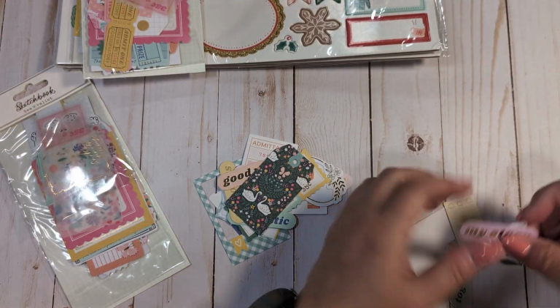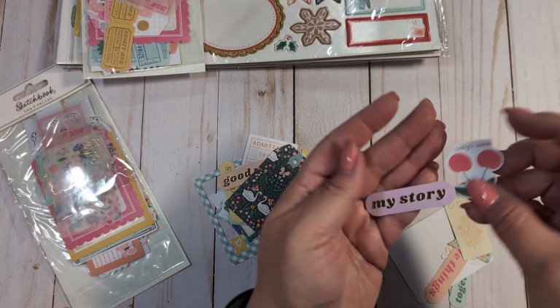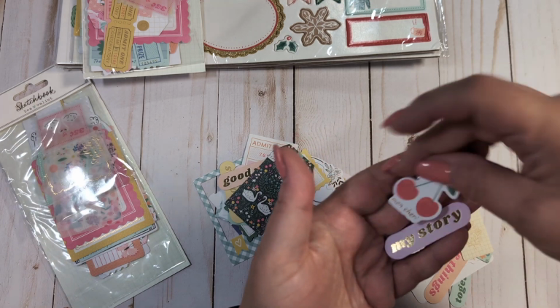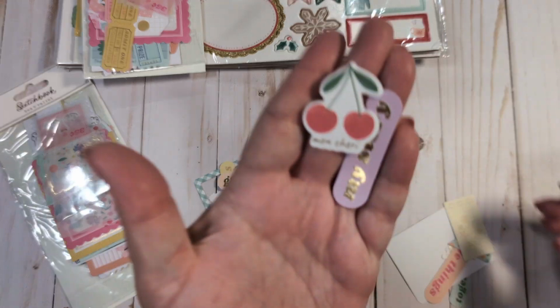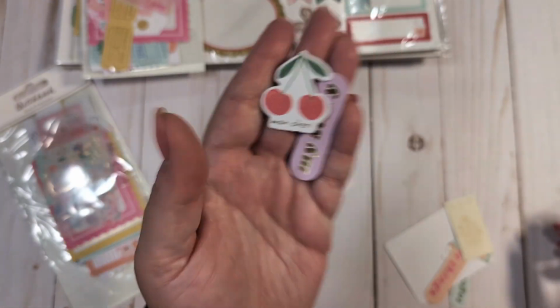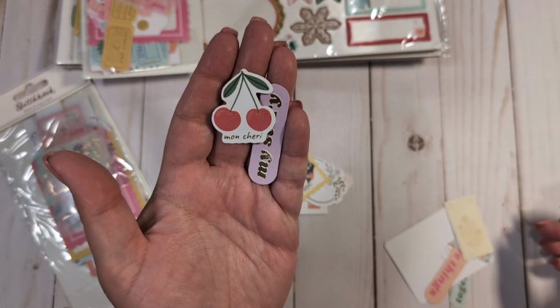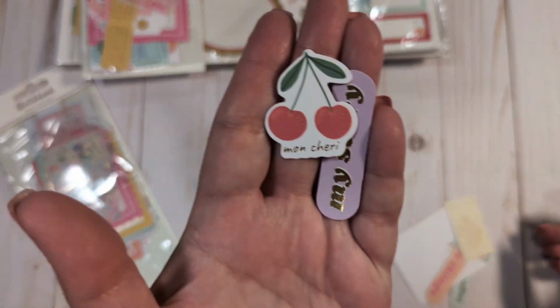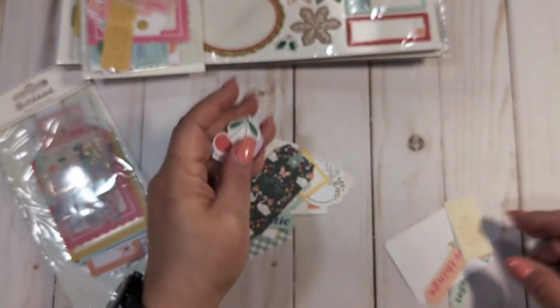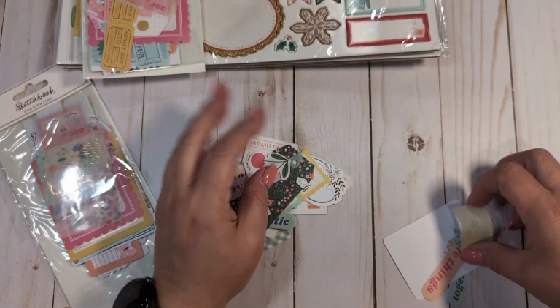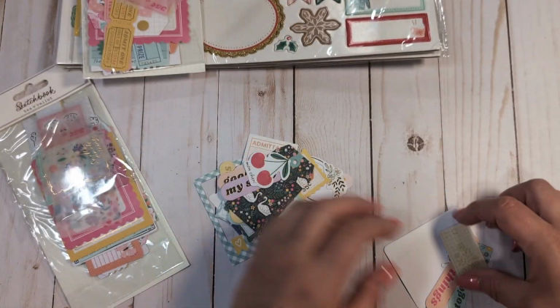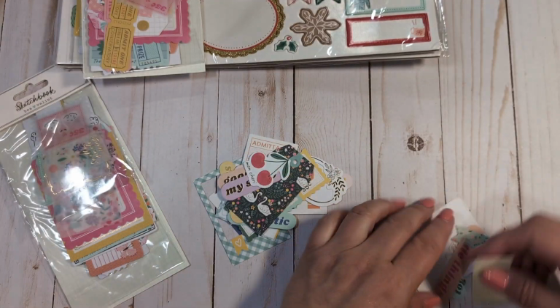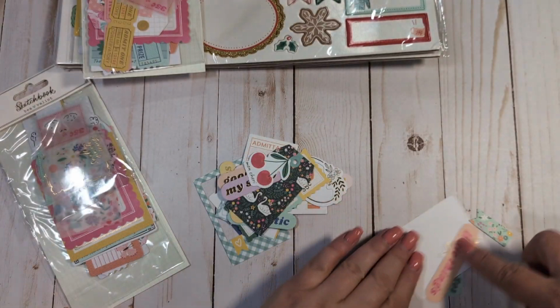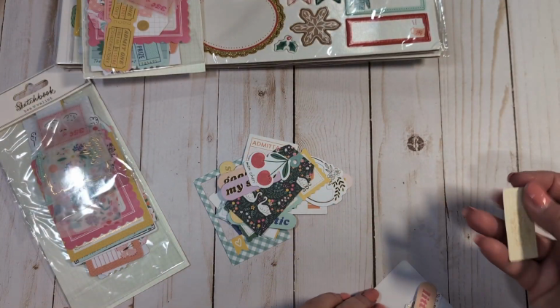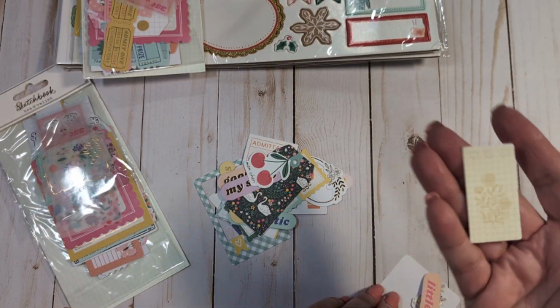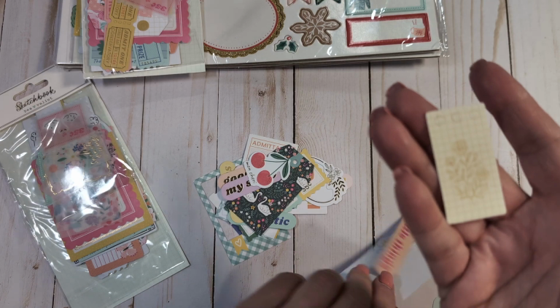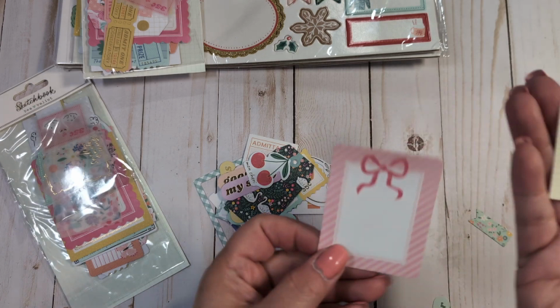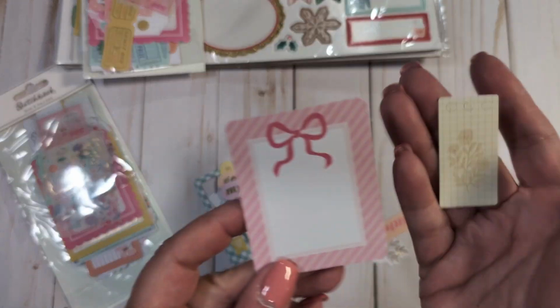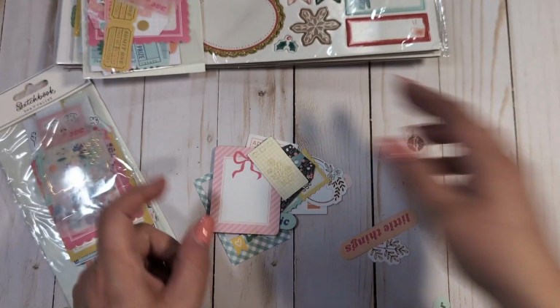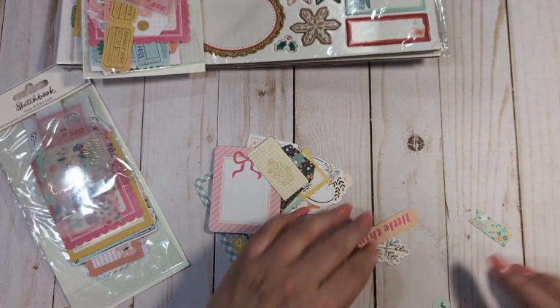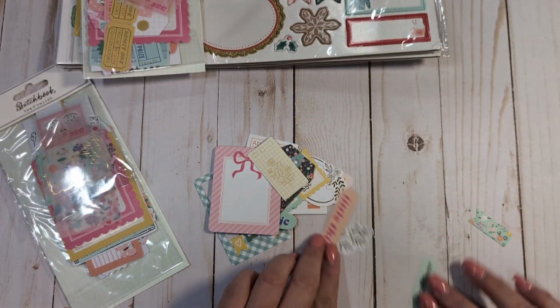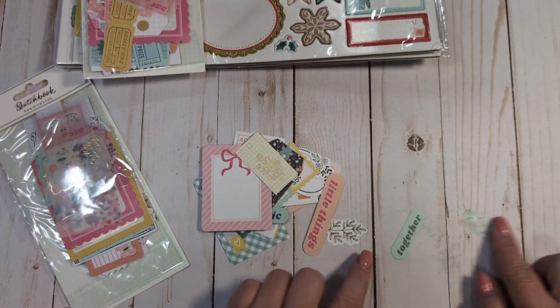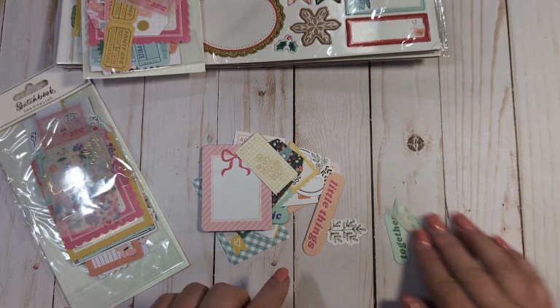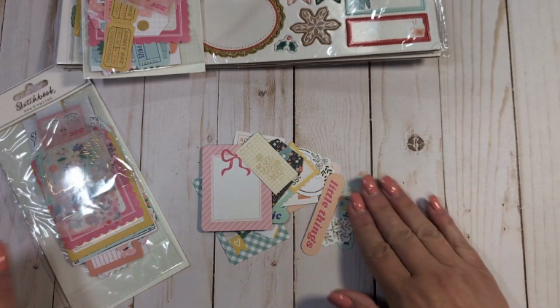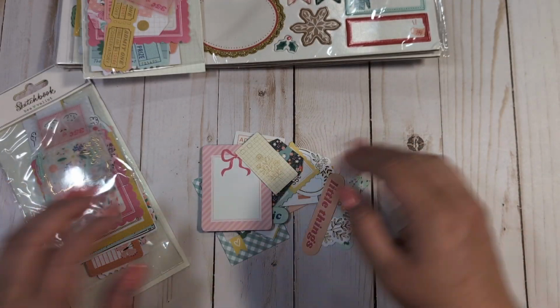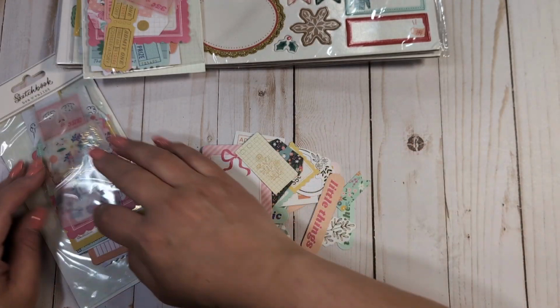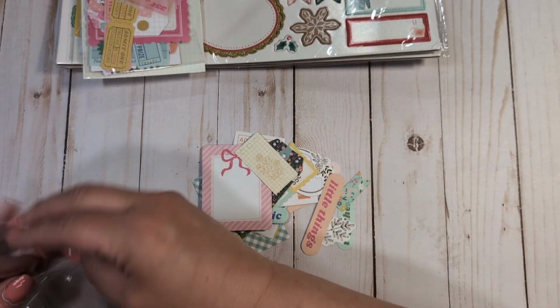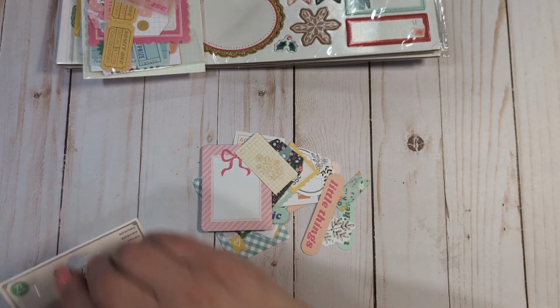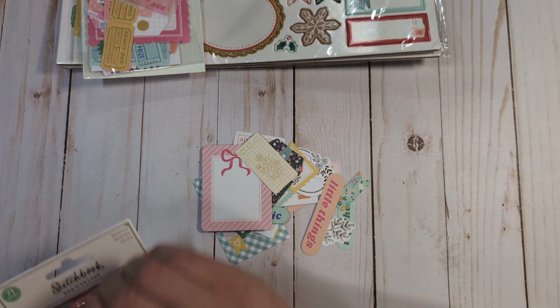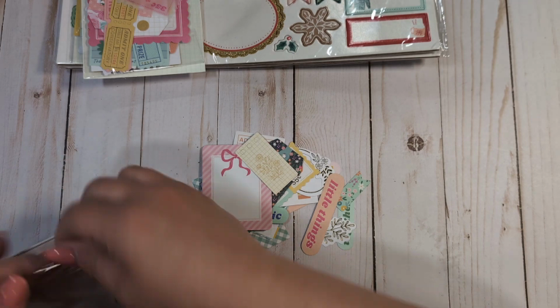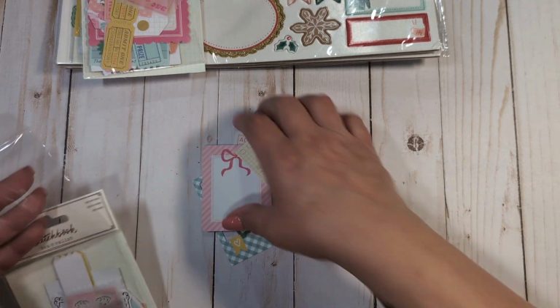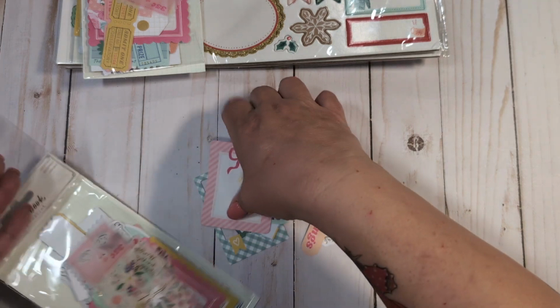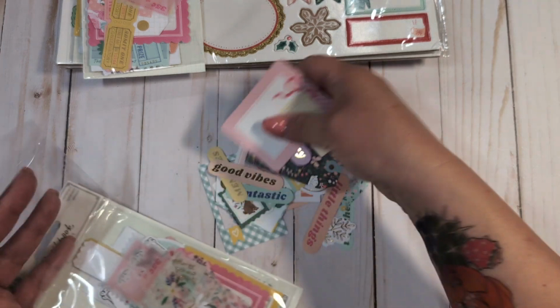More little sentiments, some cherries, Mon Cherie — I love that. A little tiny tag with a flower, some more little labels and tags. That's in the small pack and you do get 71 pieces in this ephemera pack.